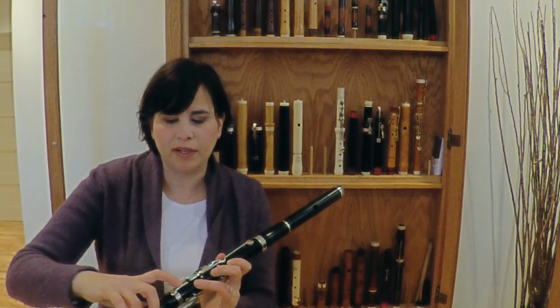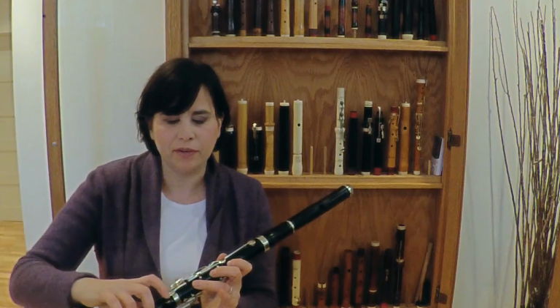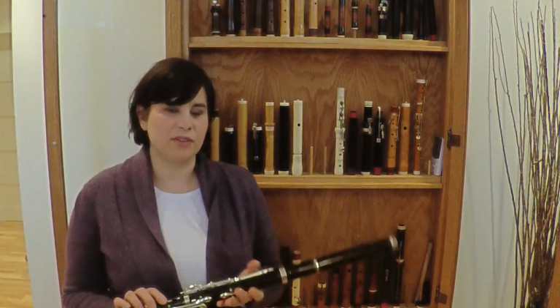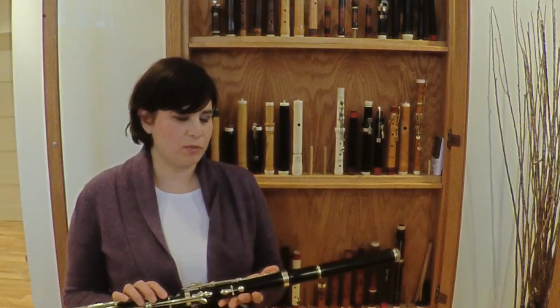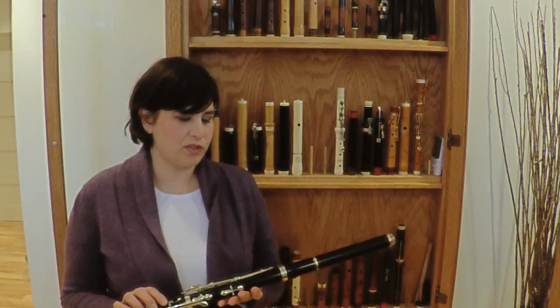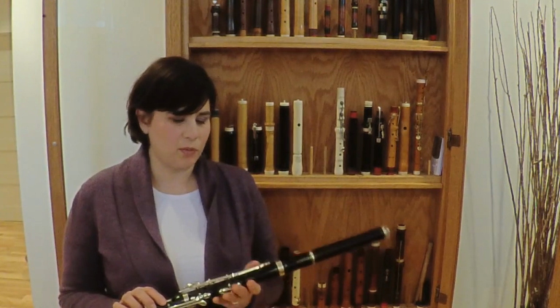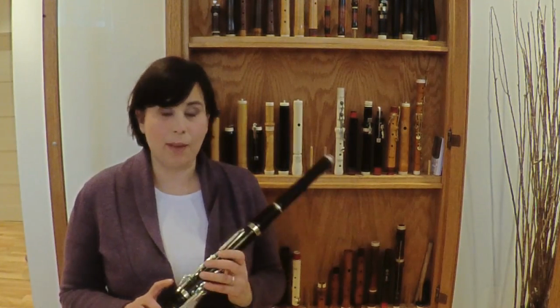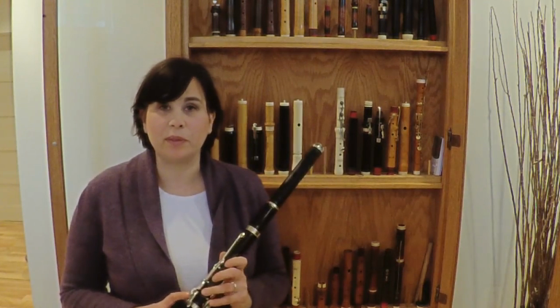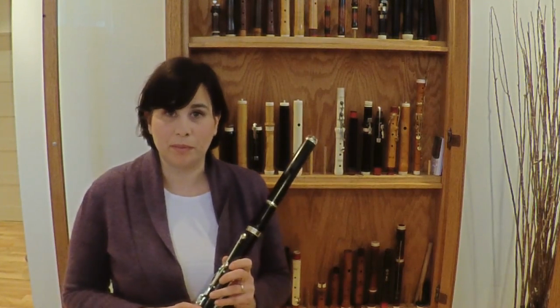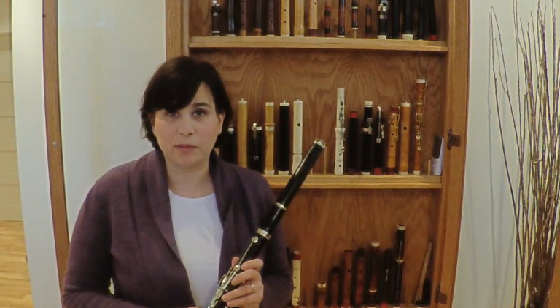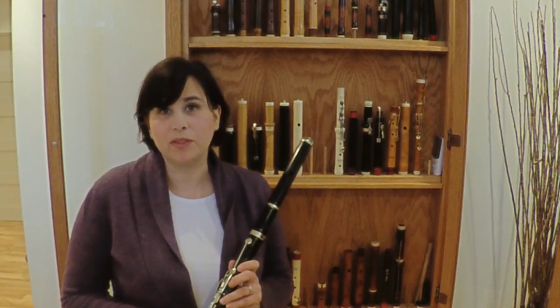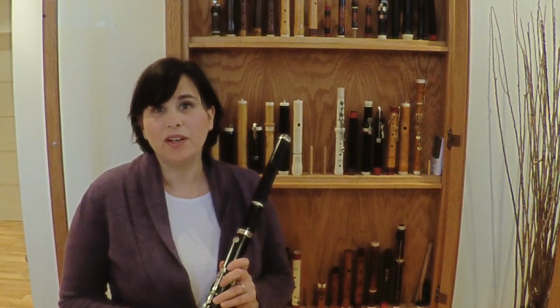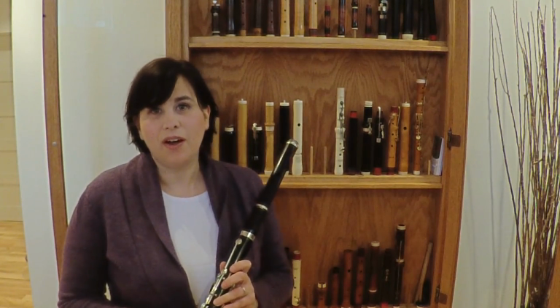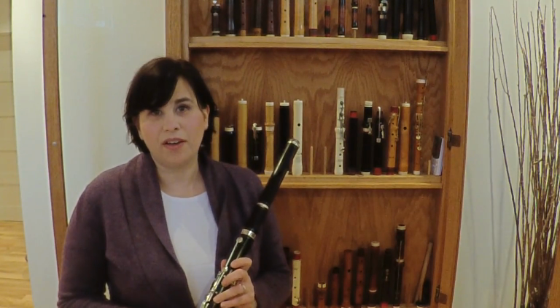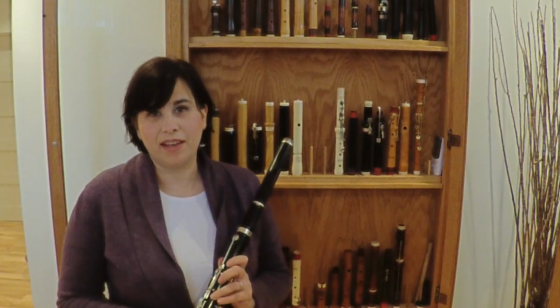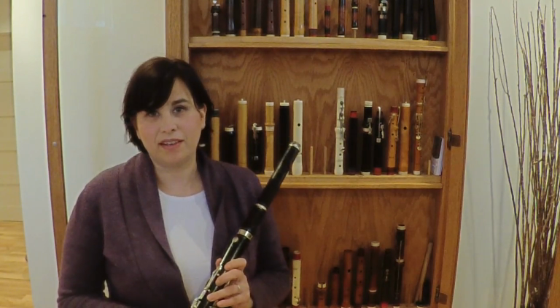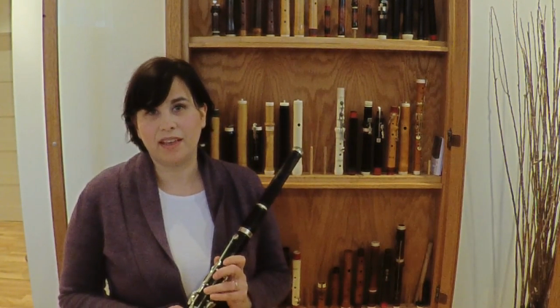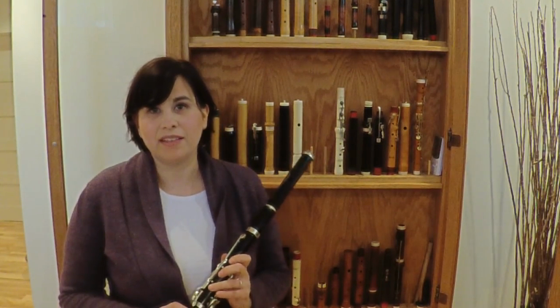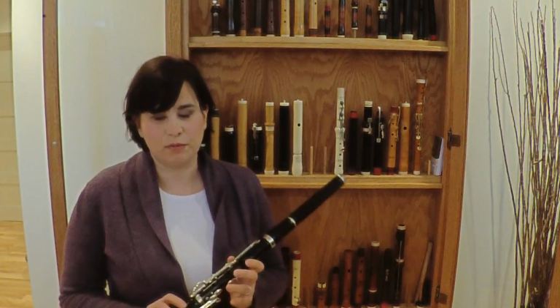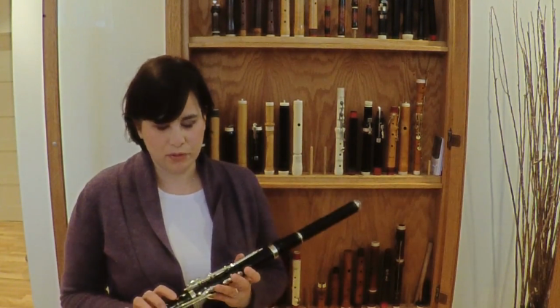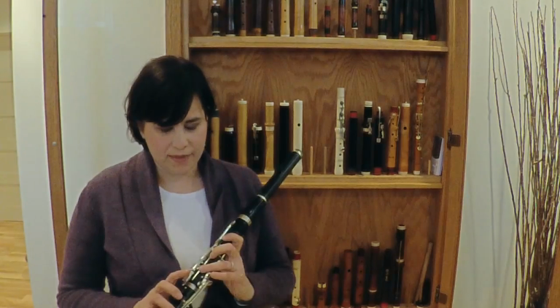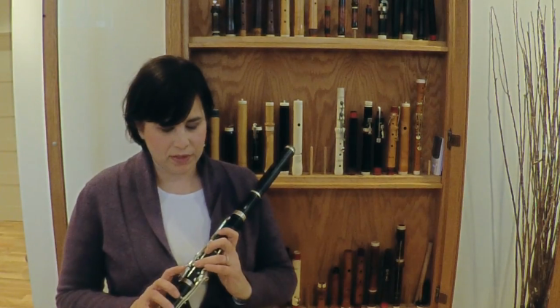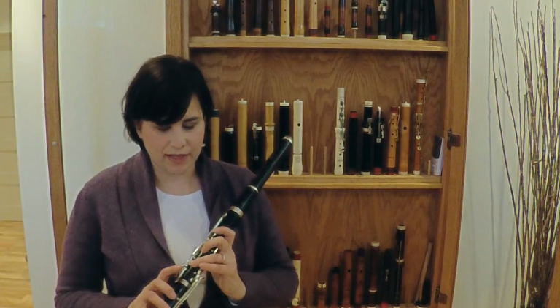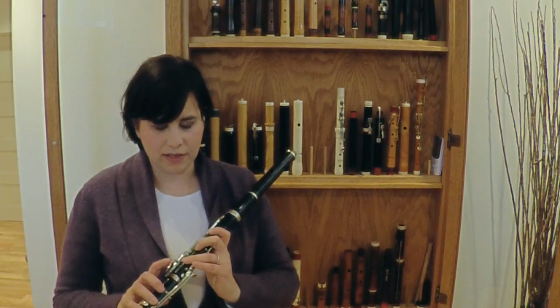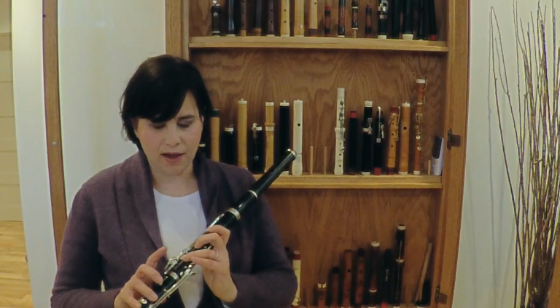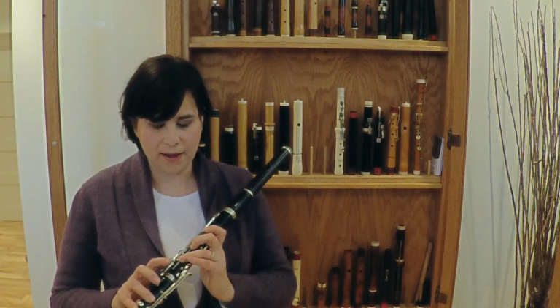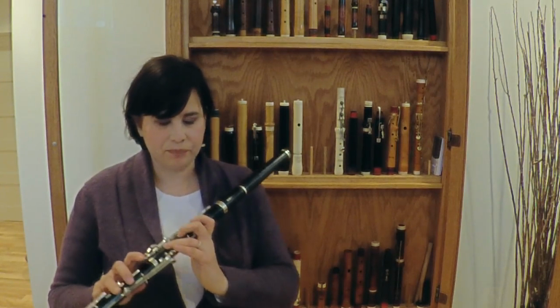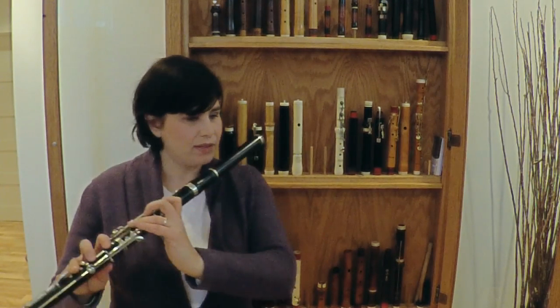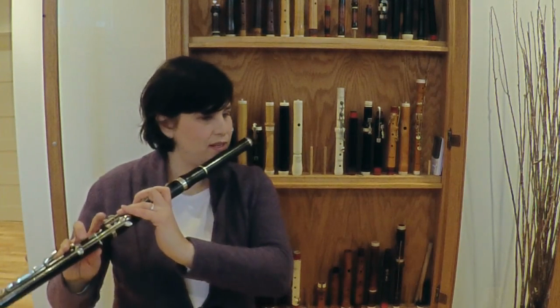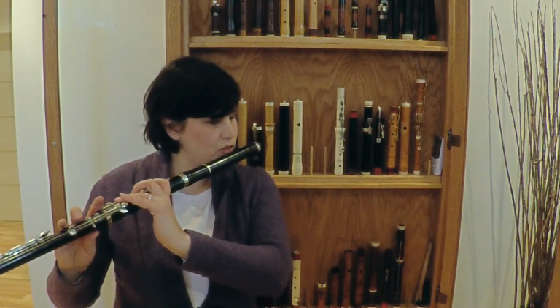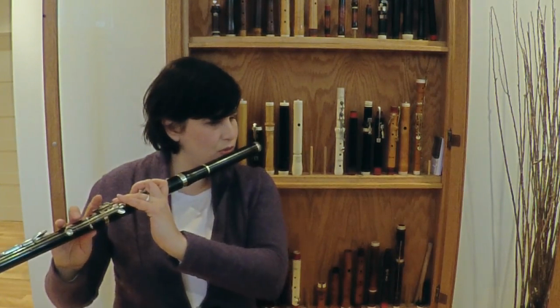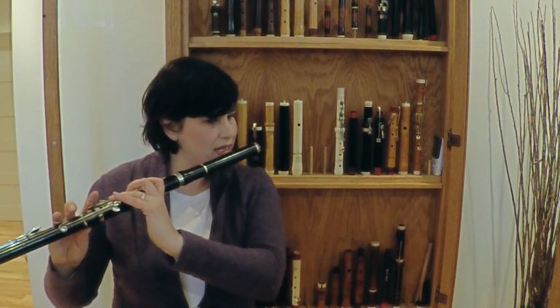There are some trills that would absolutely be impossible on an eight keyed flute. This one gets a high D to E.